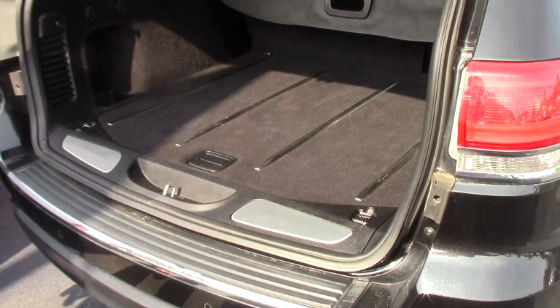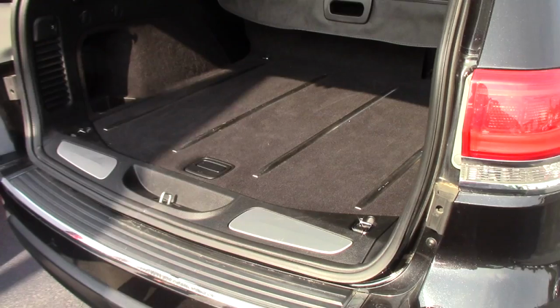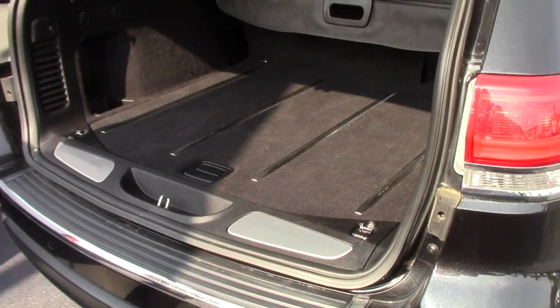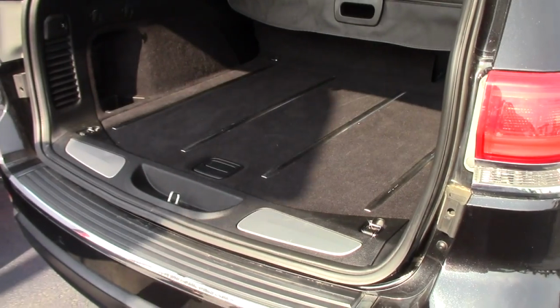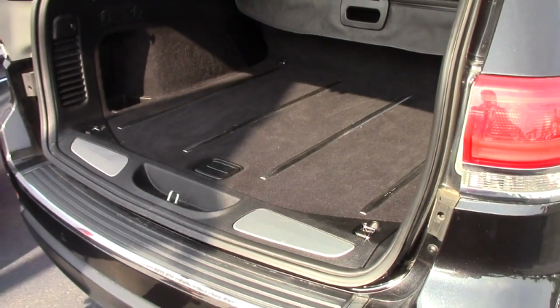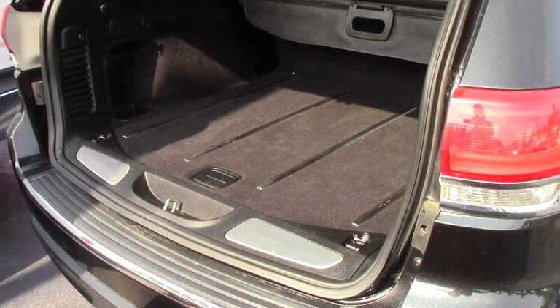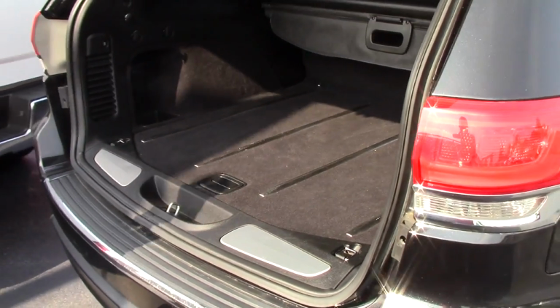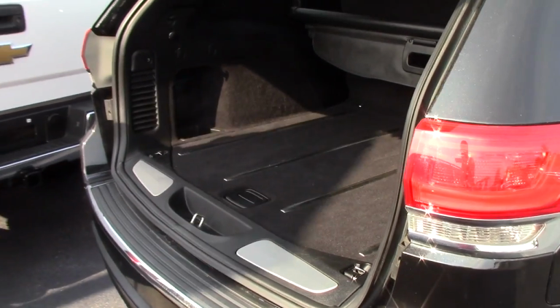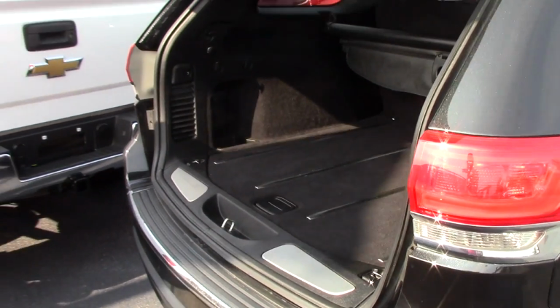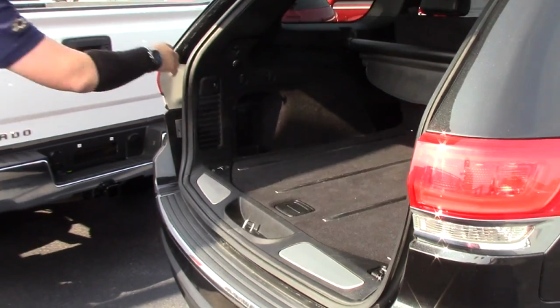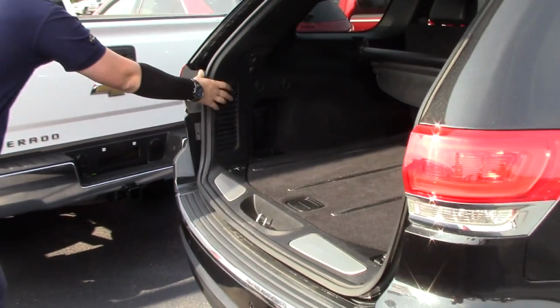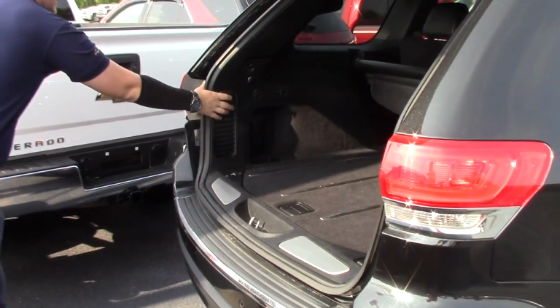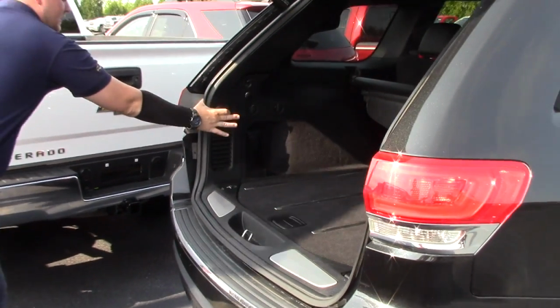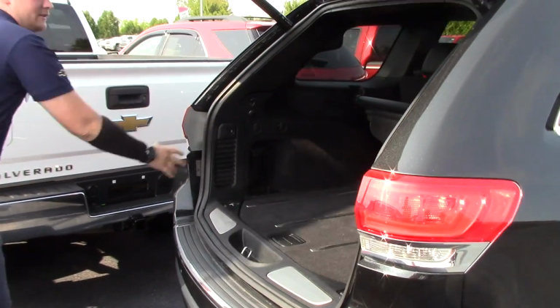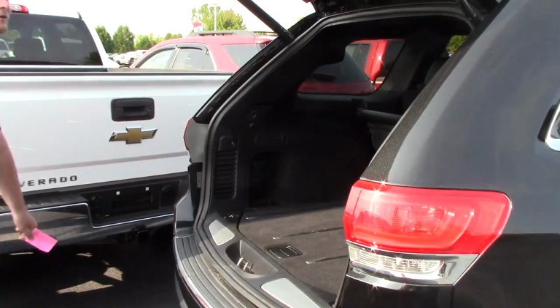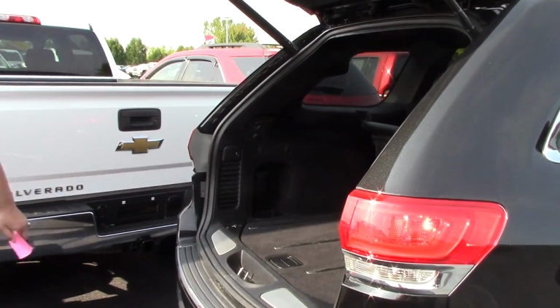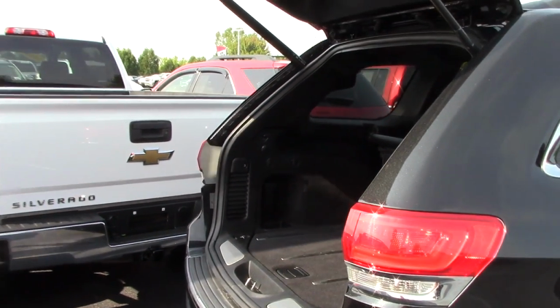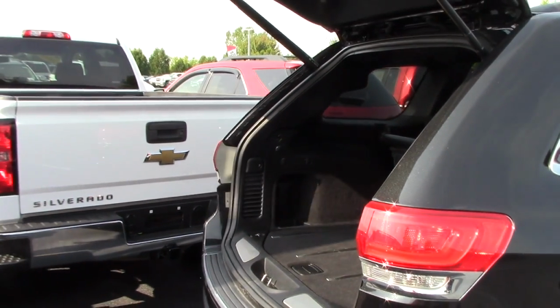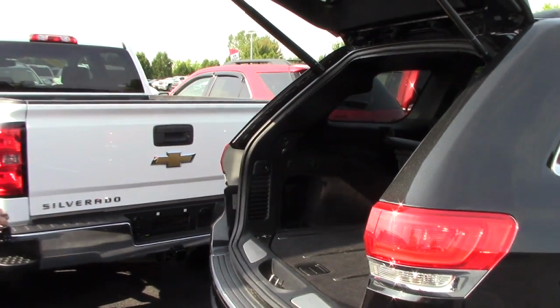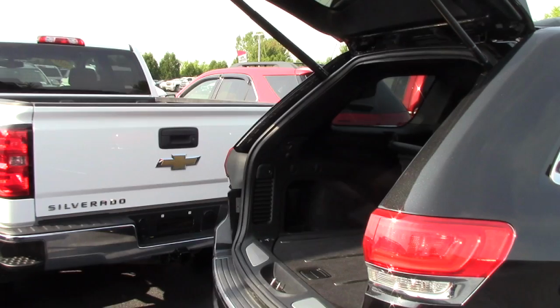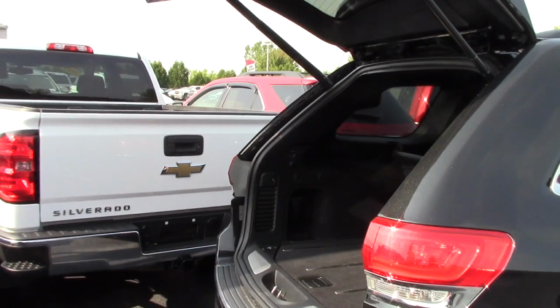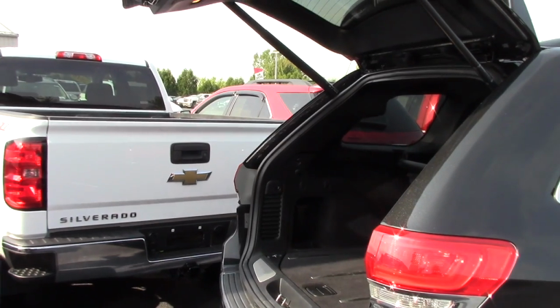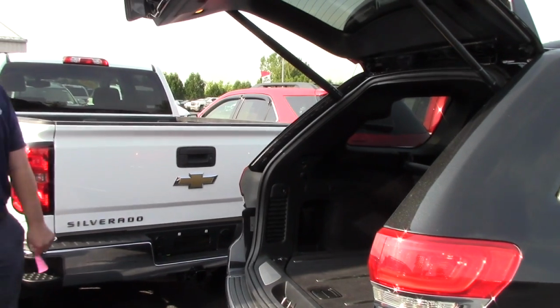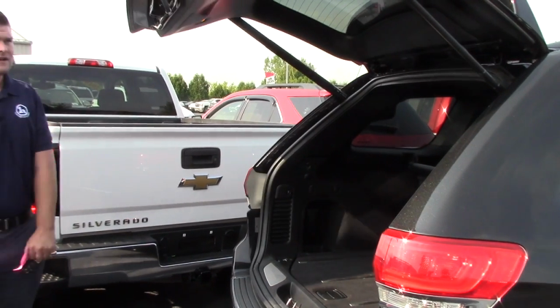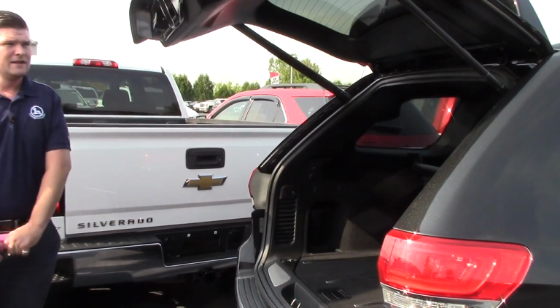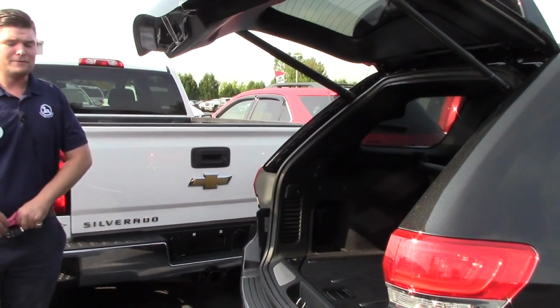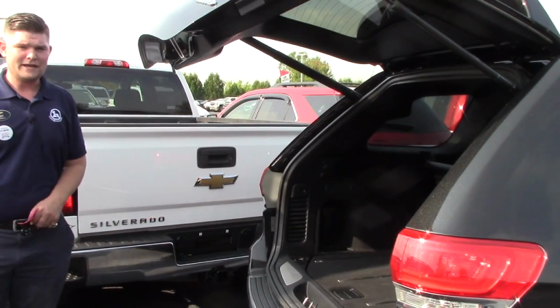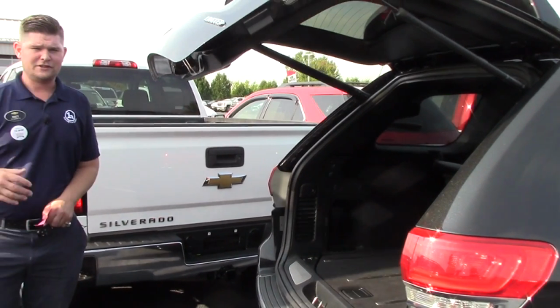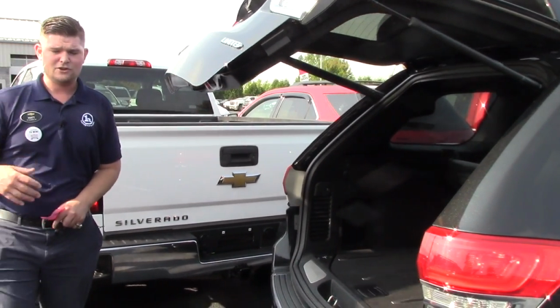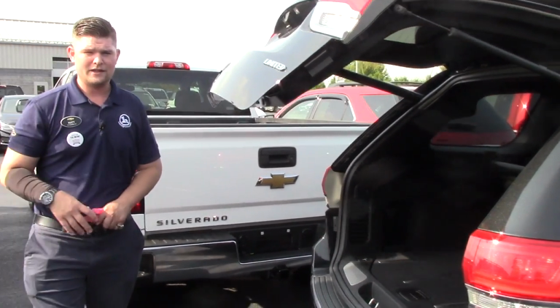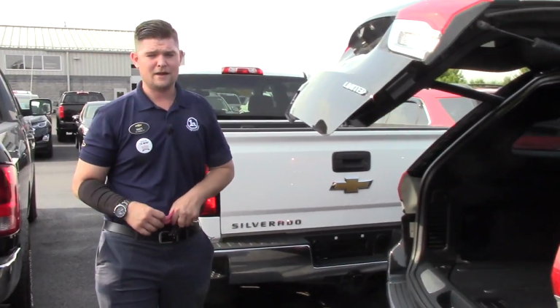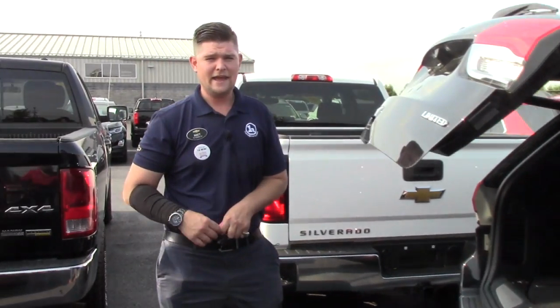Definitely a great vehicle all the way around and I would highly recommend it. Just by the push of a button it closes — so that's nice — and beeps at you letting you know it's coming down.